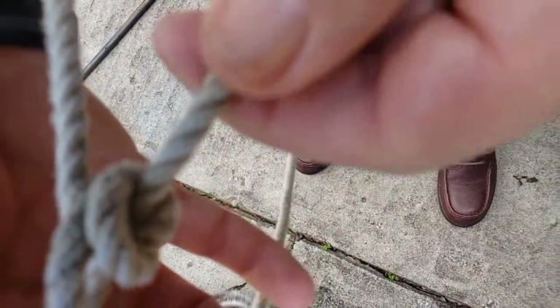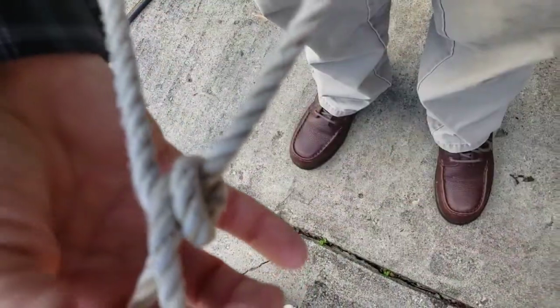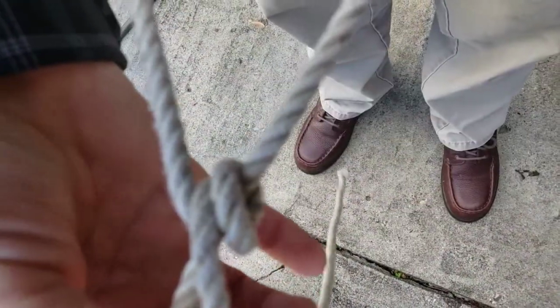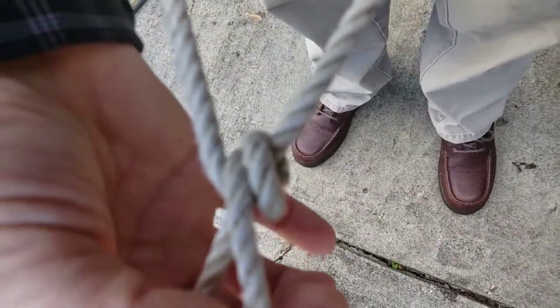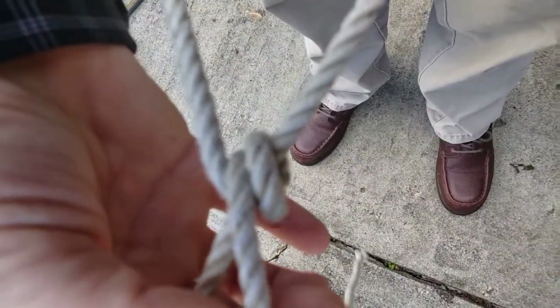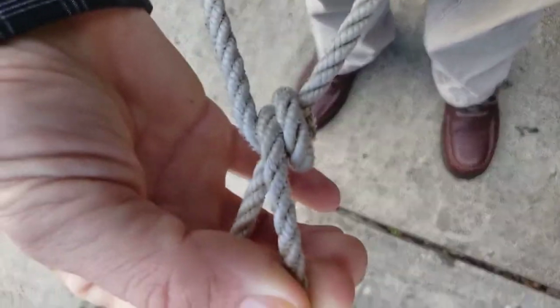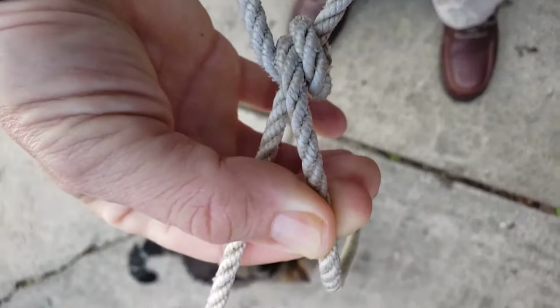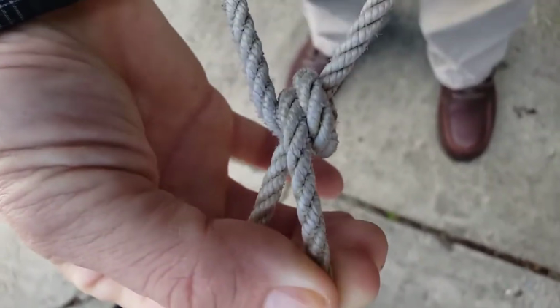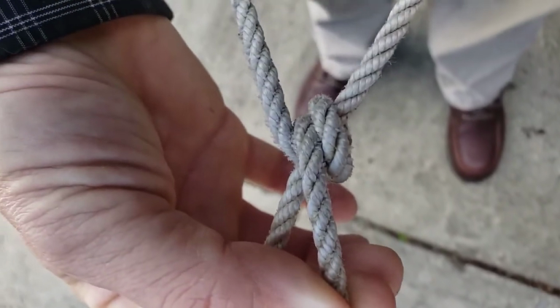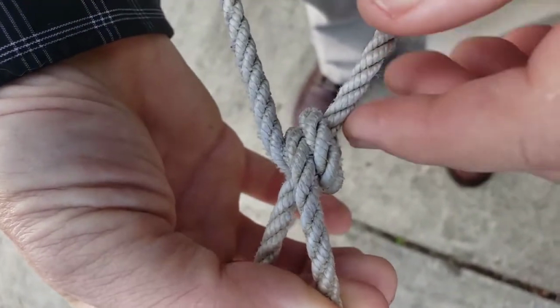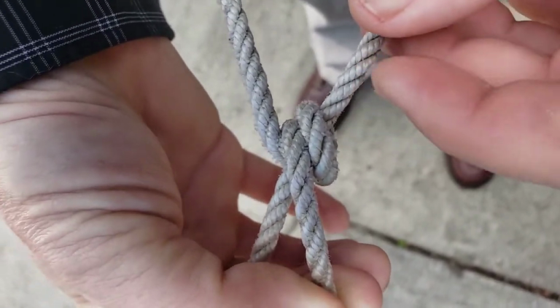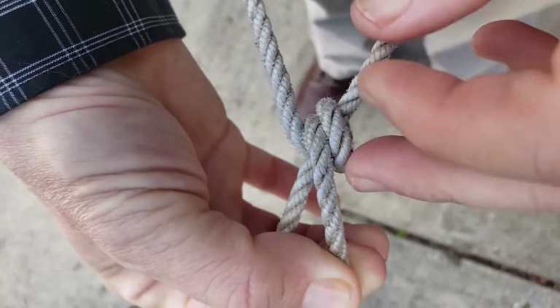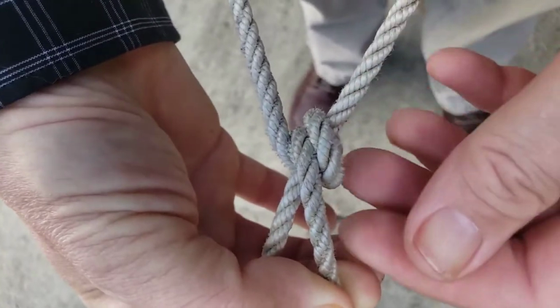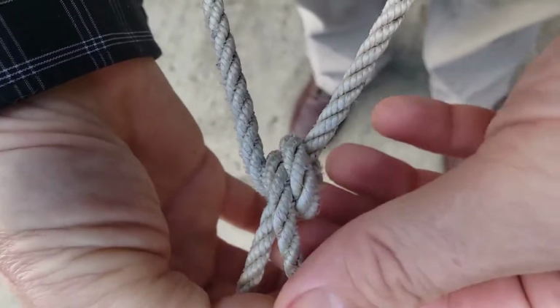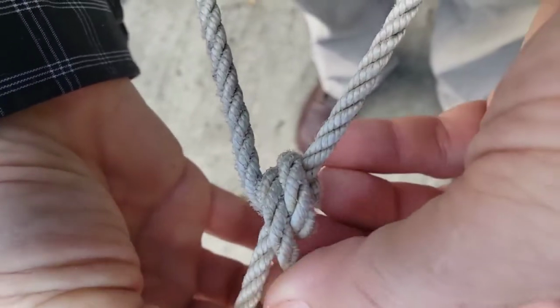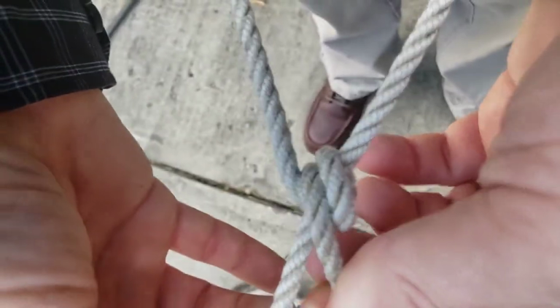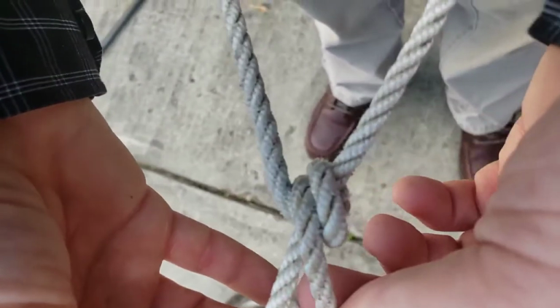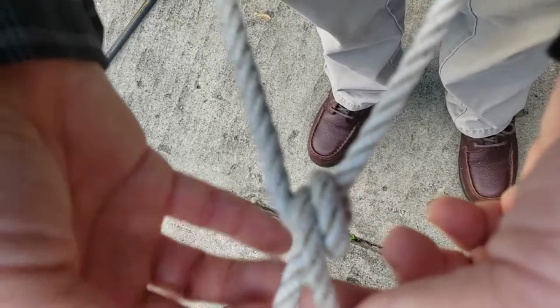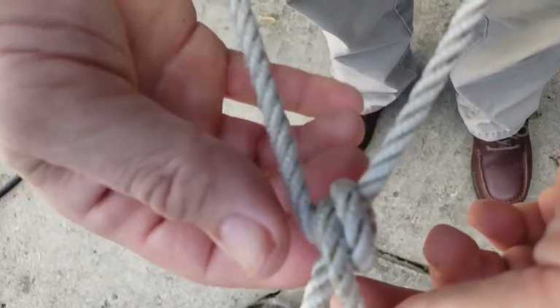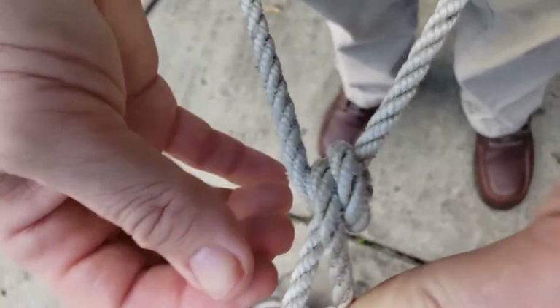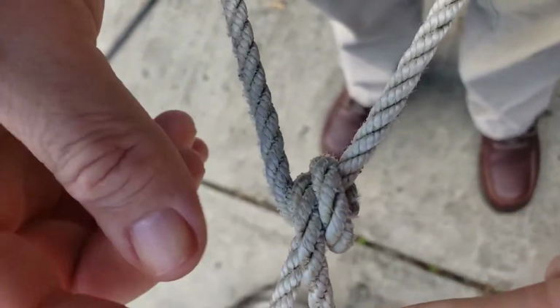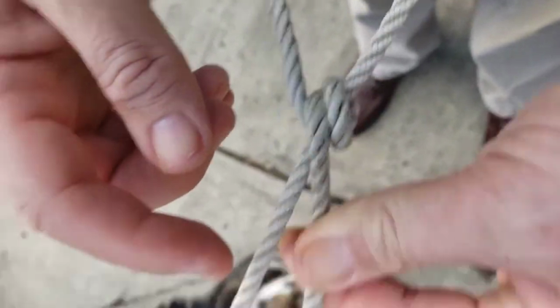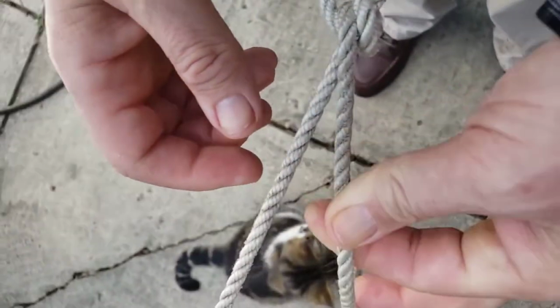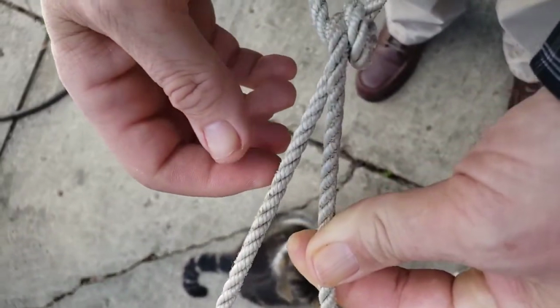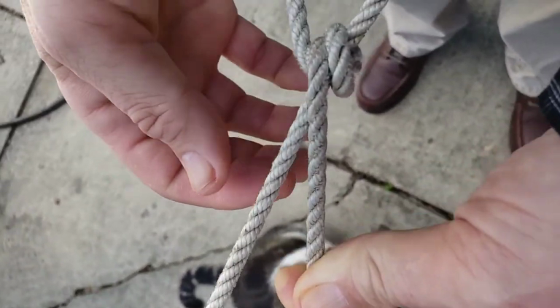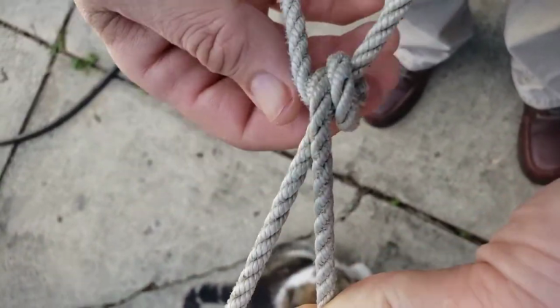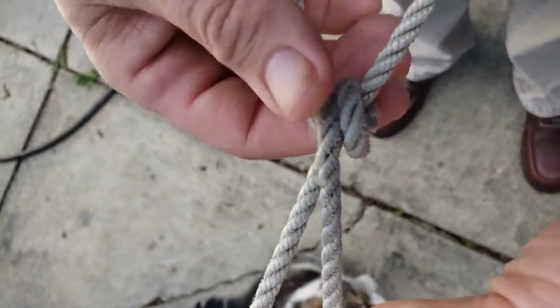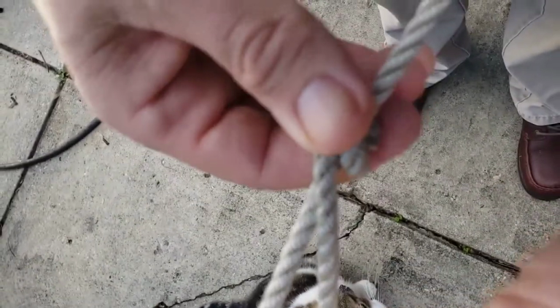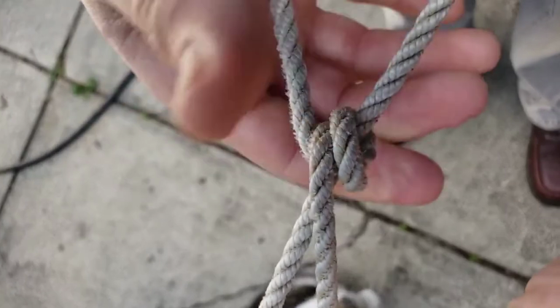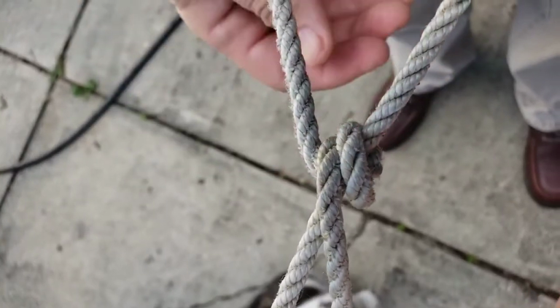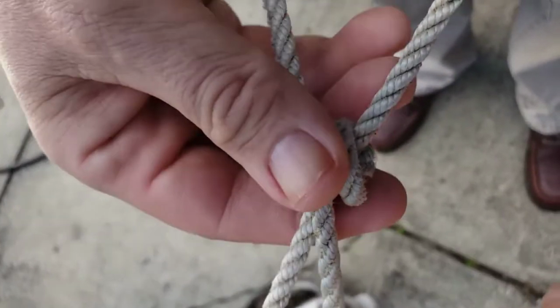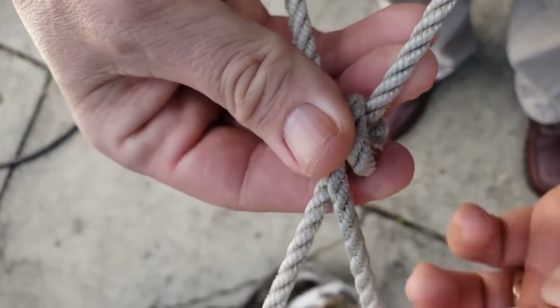I've never taken pressure off of this rope. In fact, I'm leaning even harder on it, and it takes very little pressure at all for that to hold and keep from sliding.